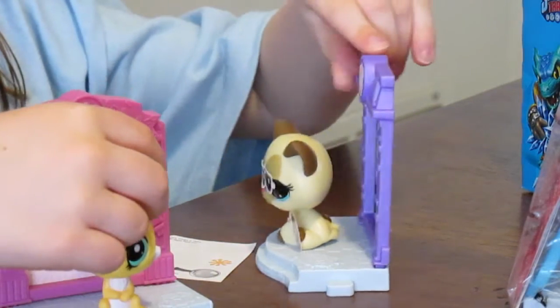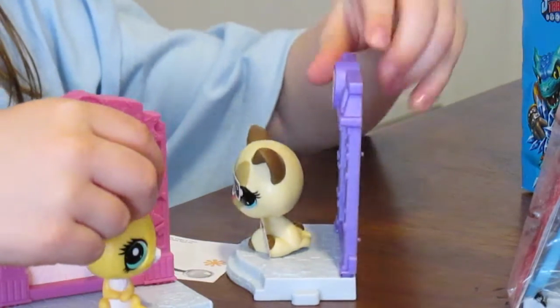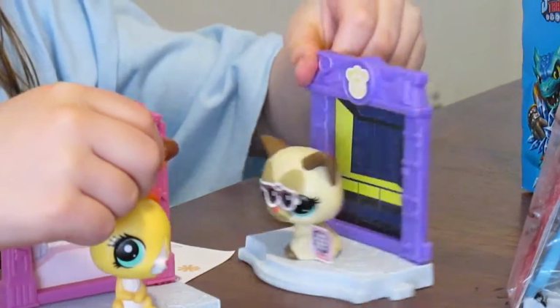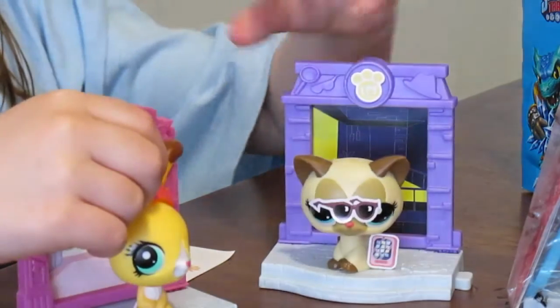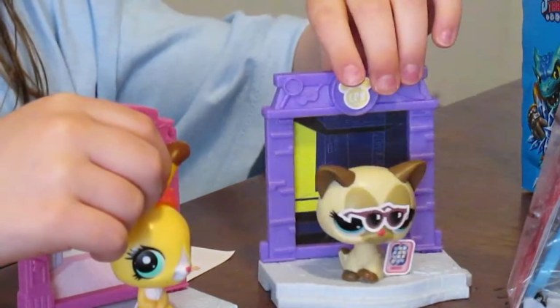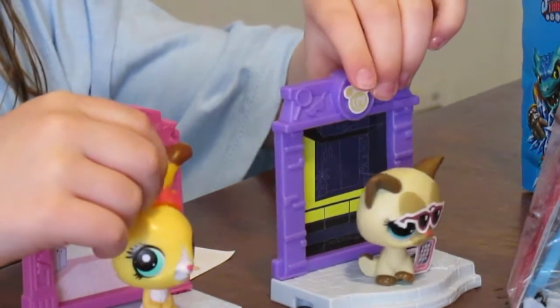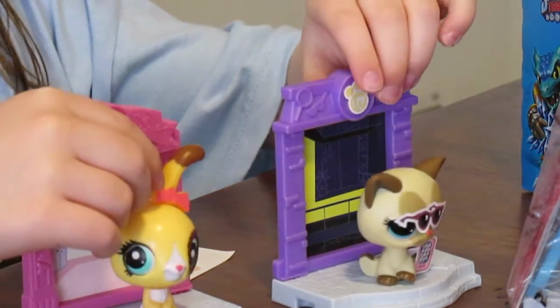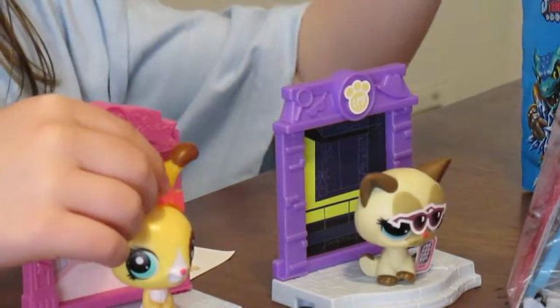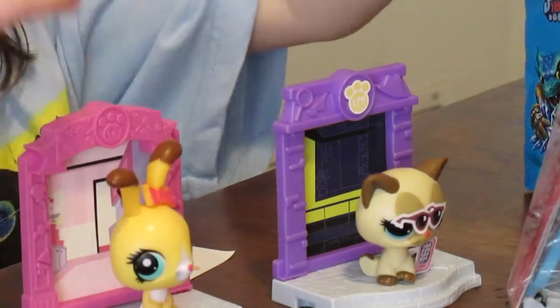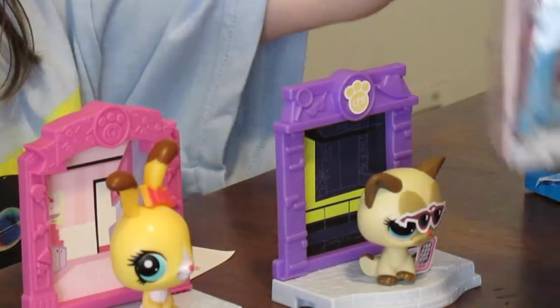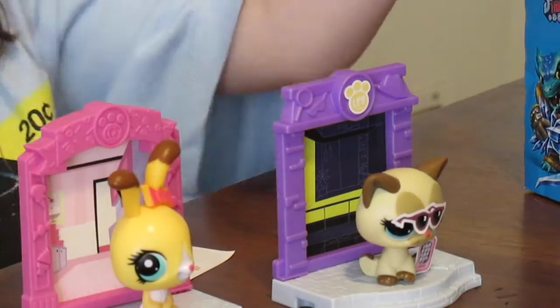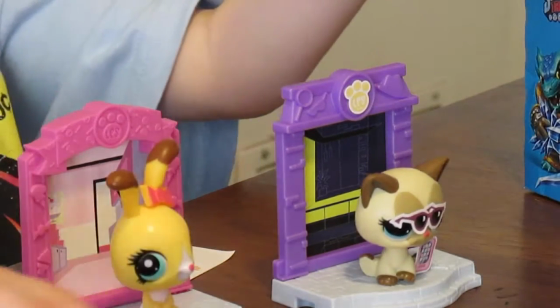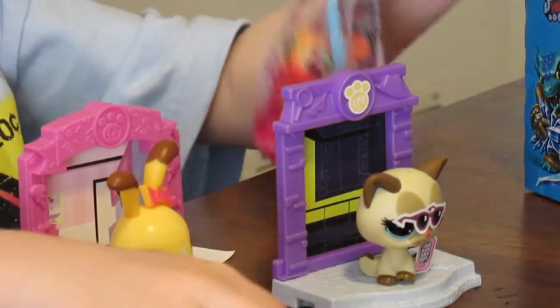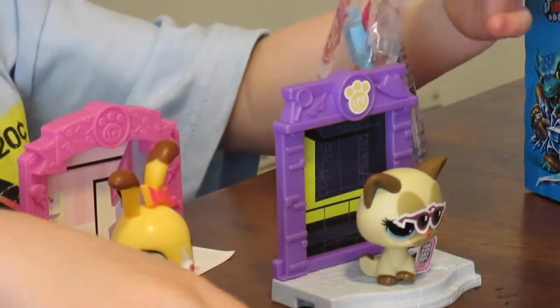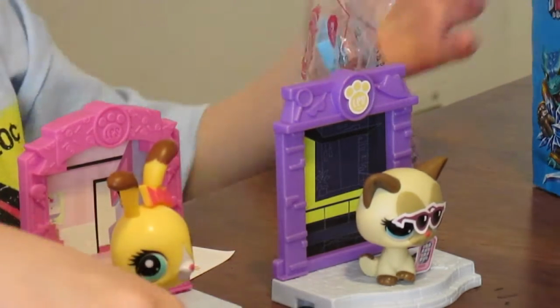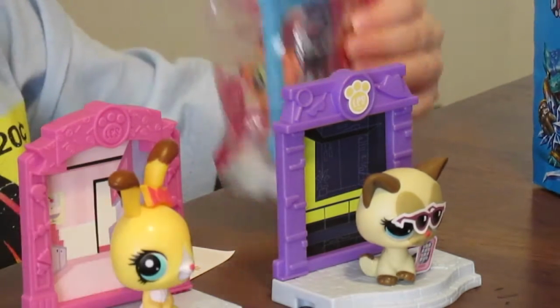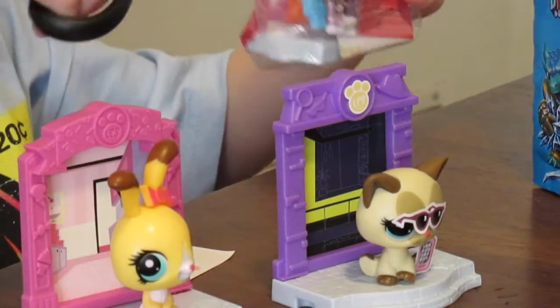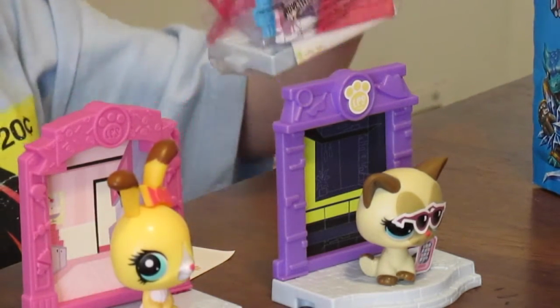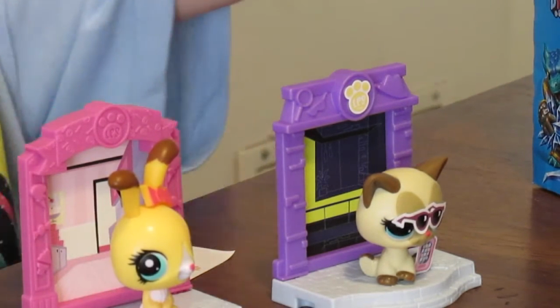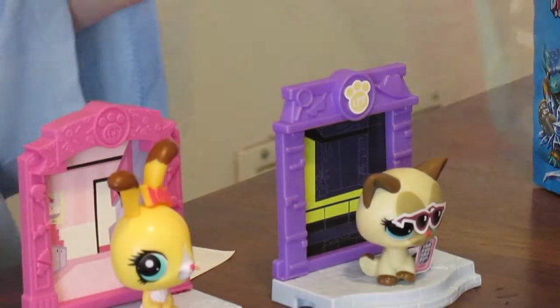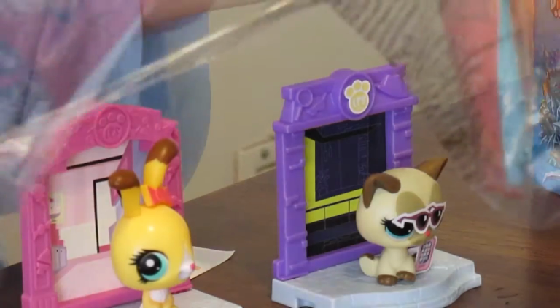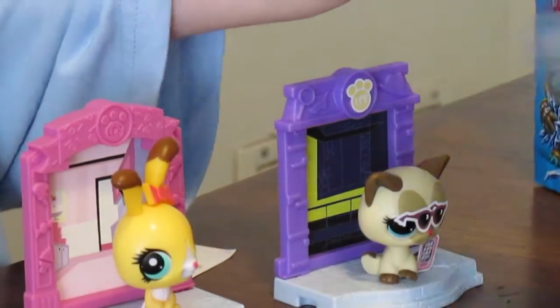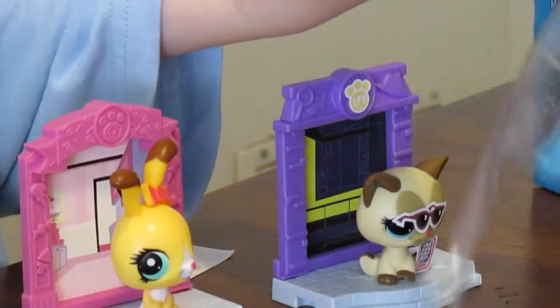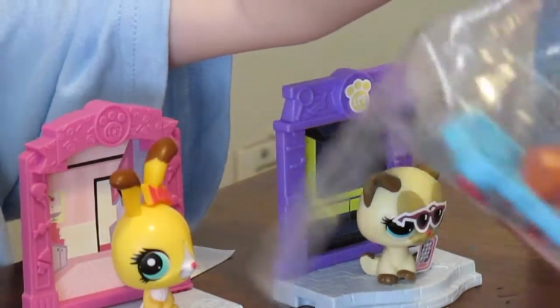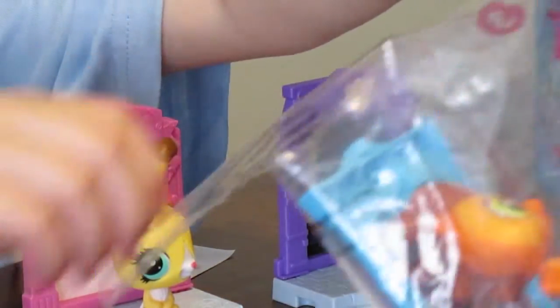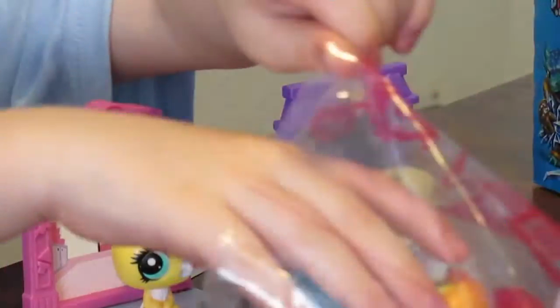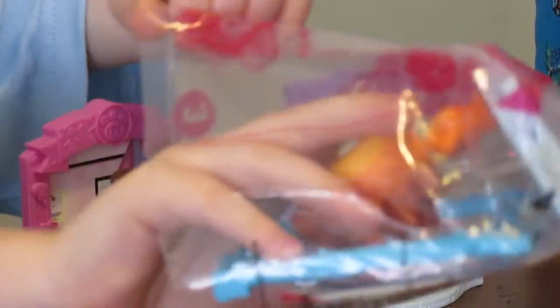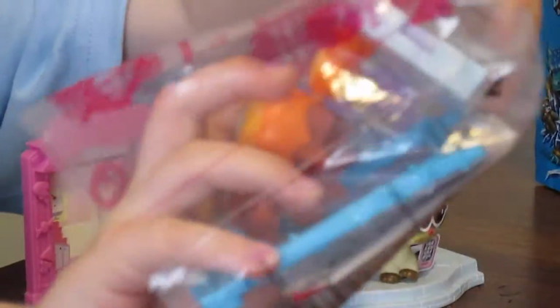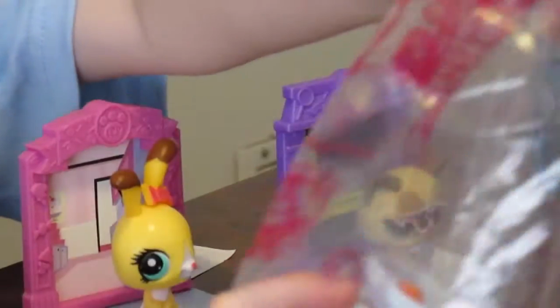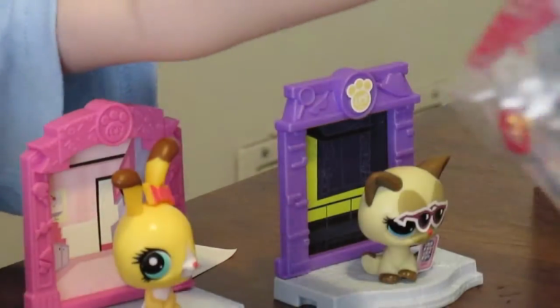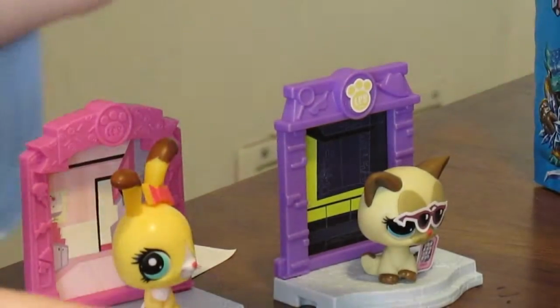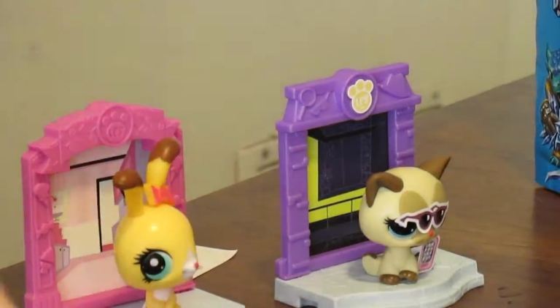We have the rabbit and the cat. And what's the other one? A porcupine. A porcupine? That was funny.